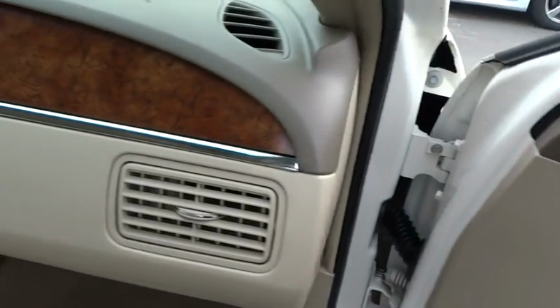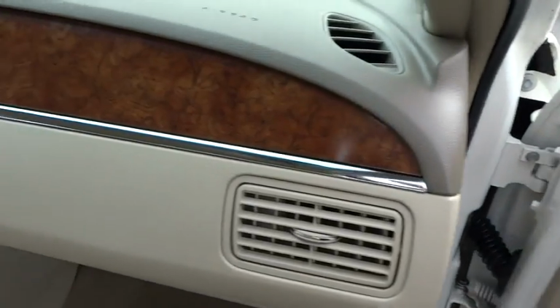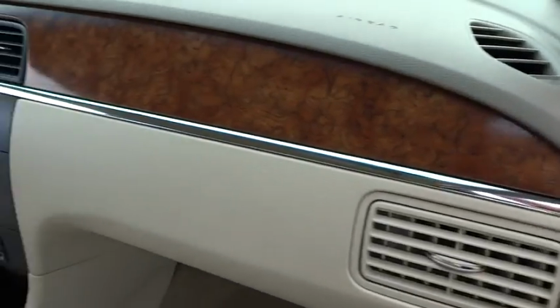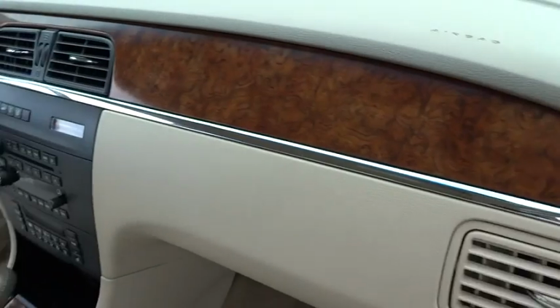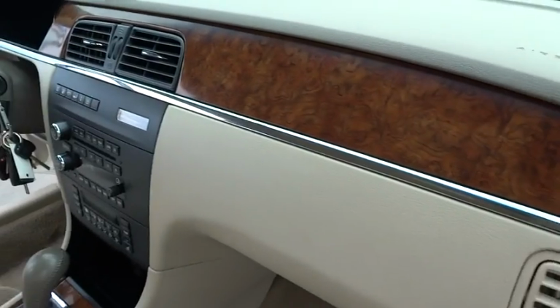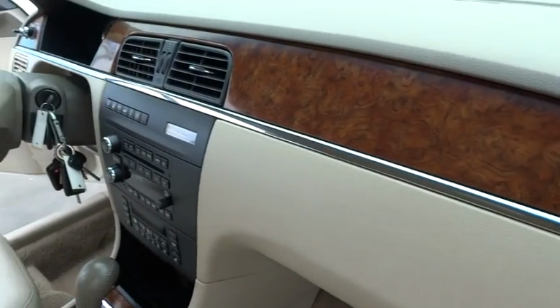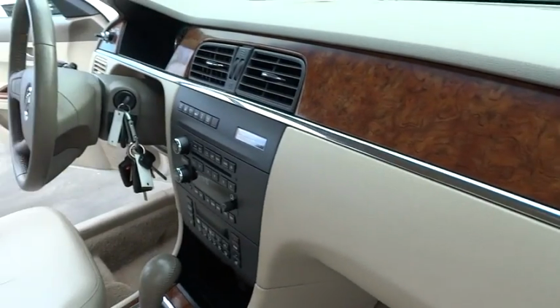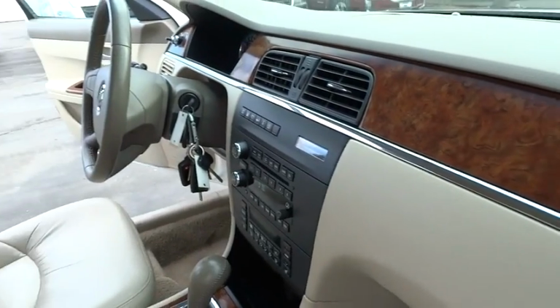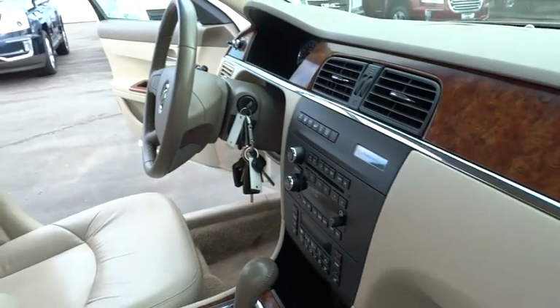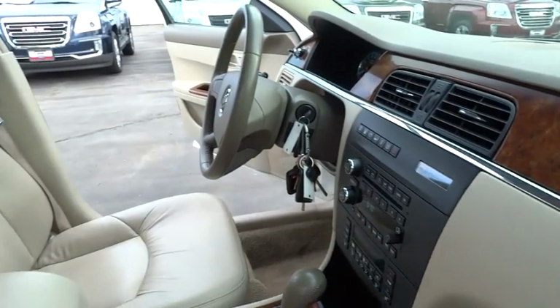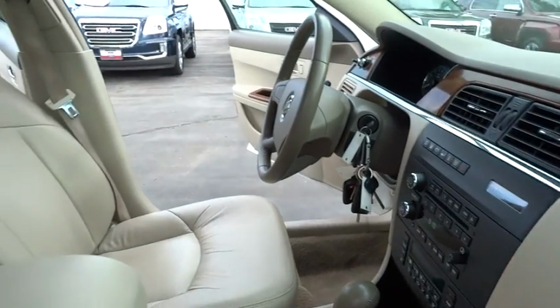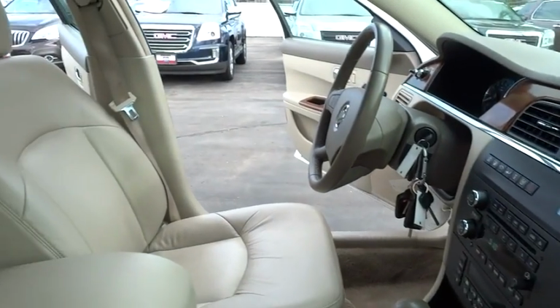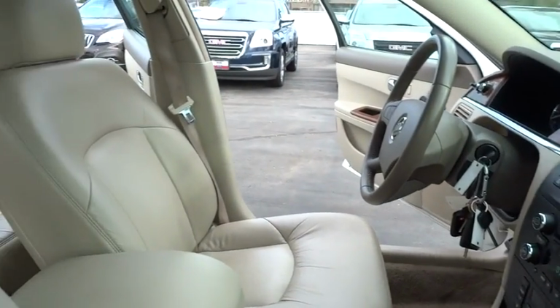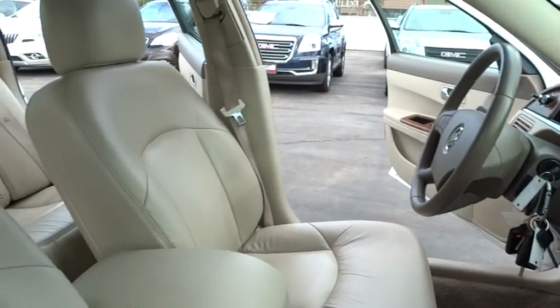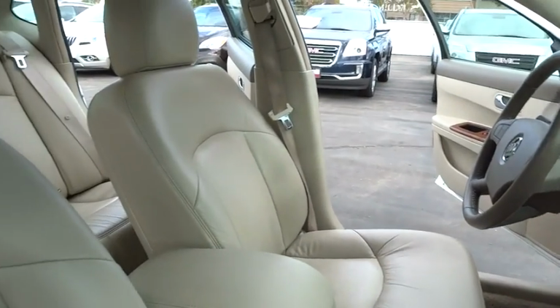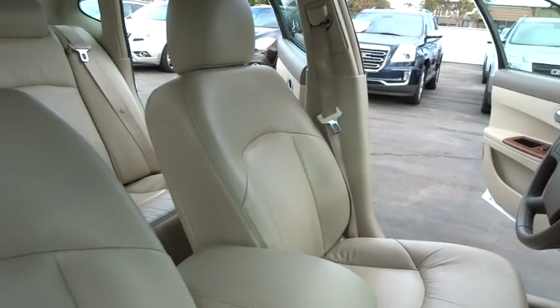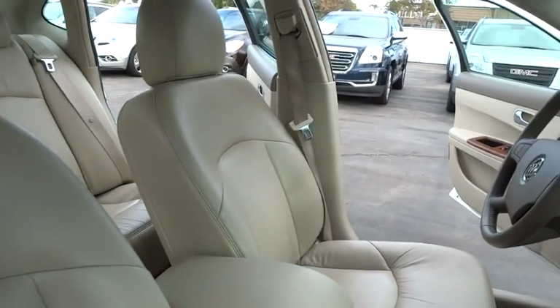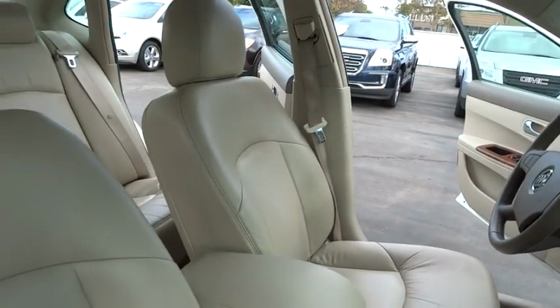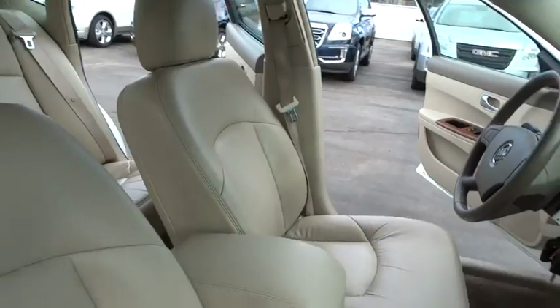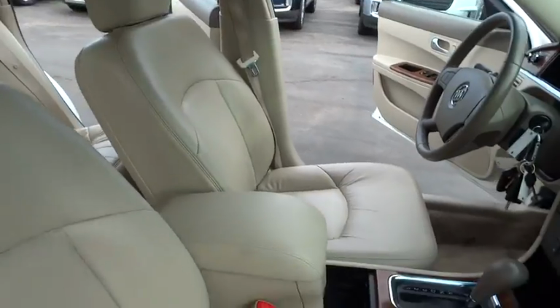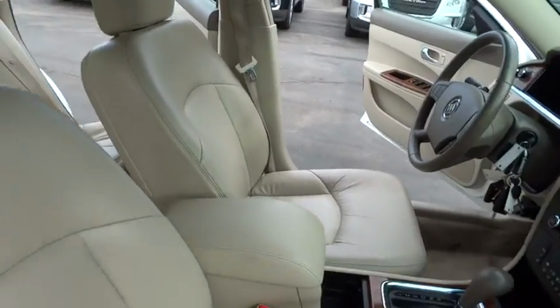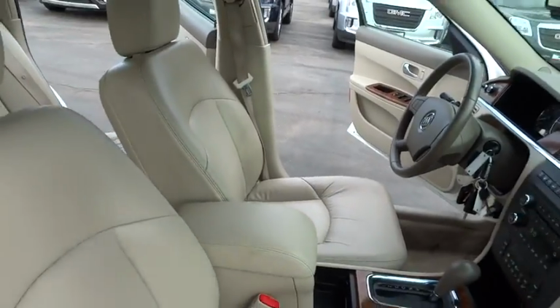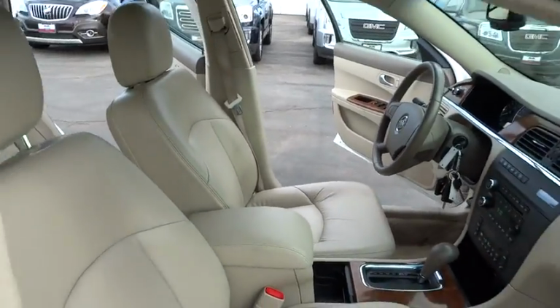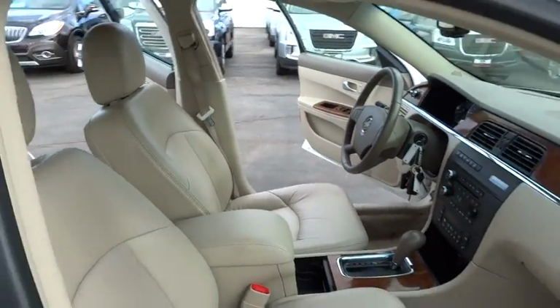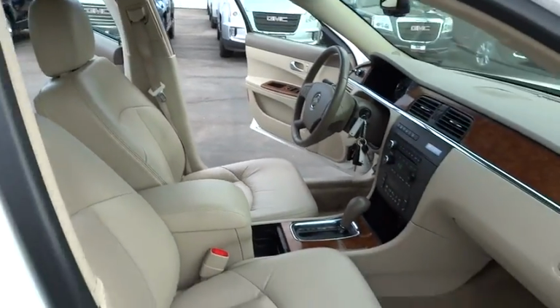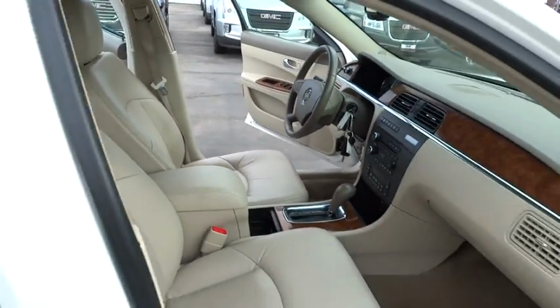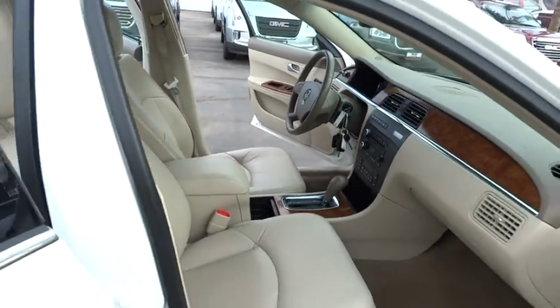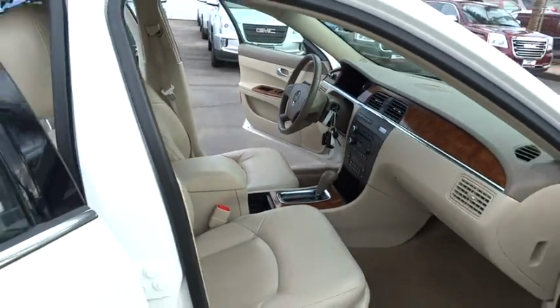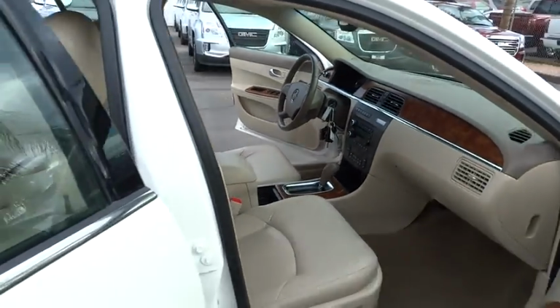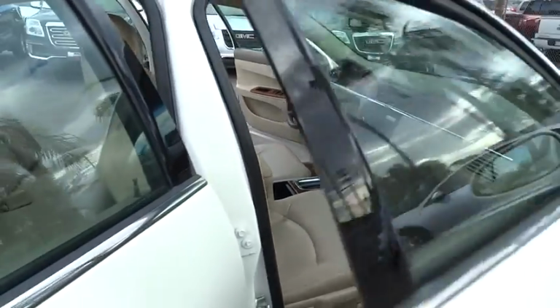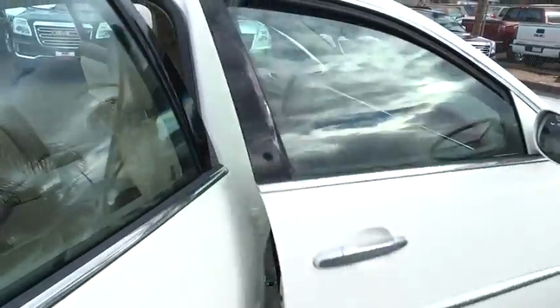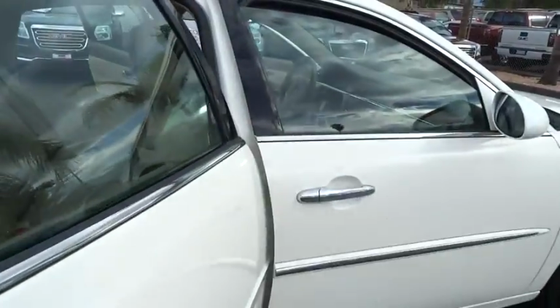Floor mats, front wheel drive, AM-FM stereo radio, rear defrost, climate control, power door locks, security system, passenger airbag, power windows, bucket seats.